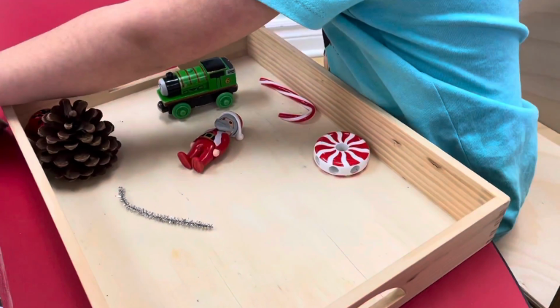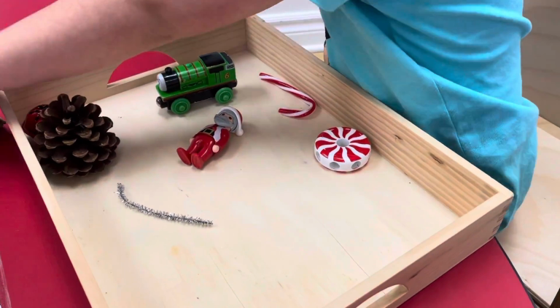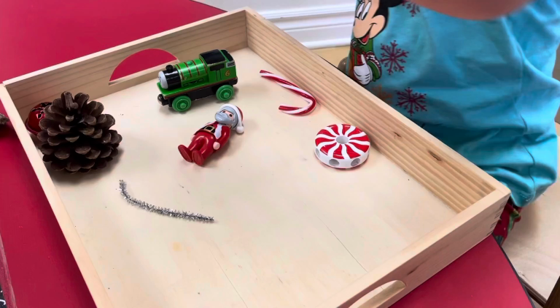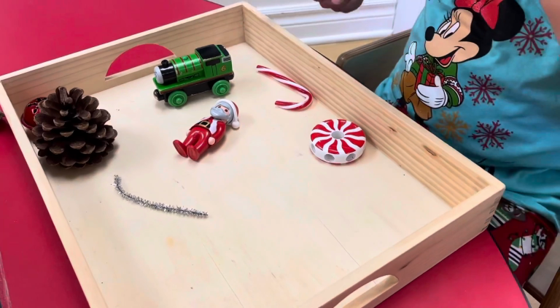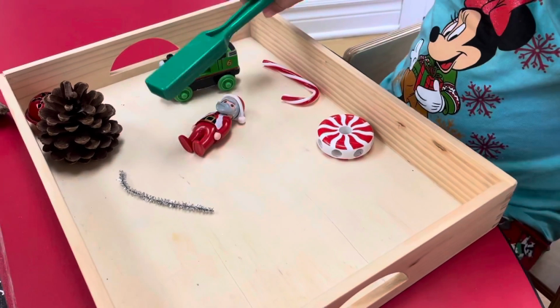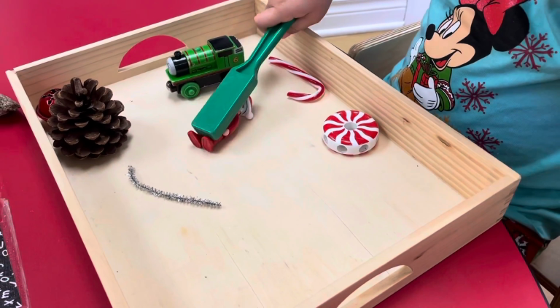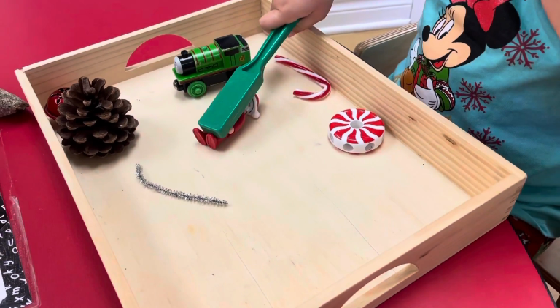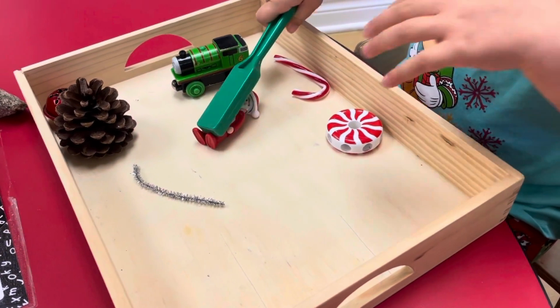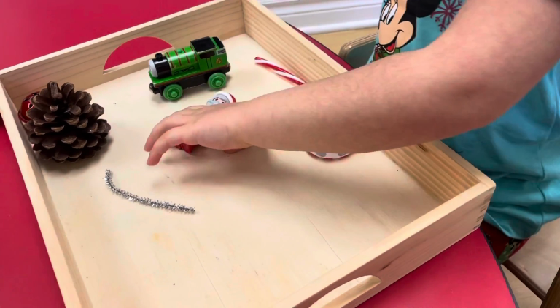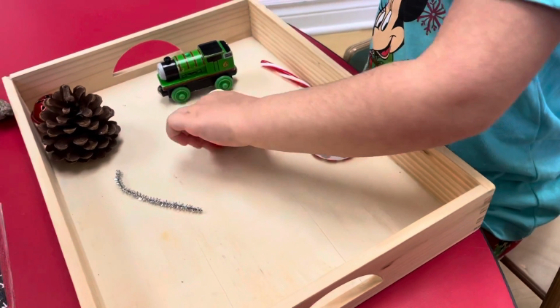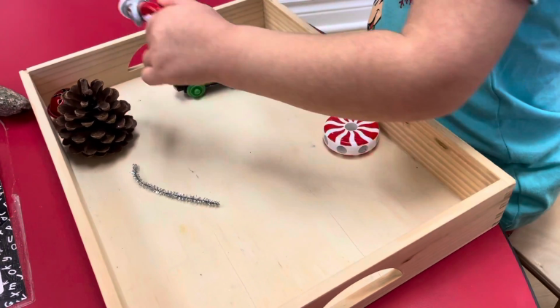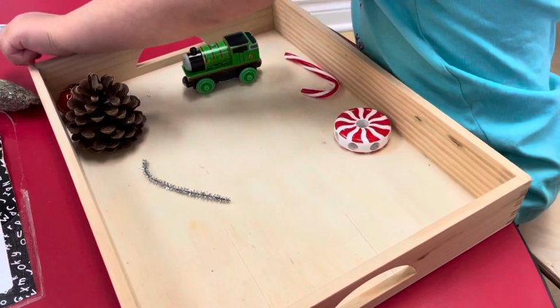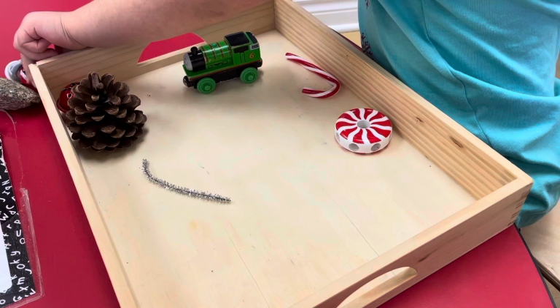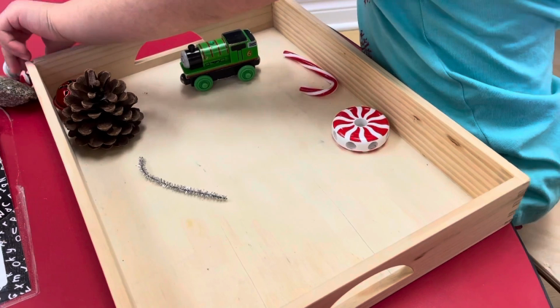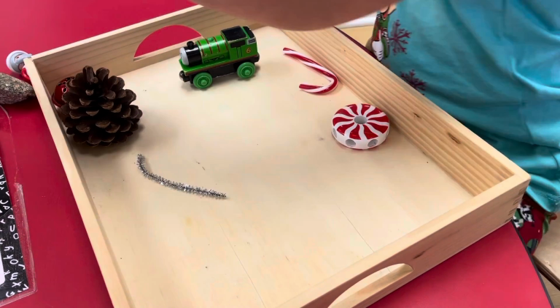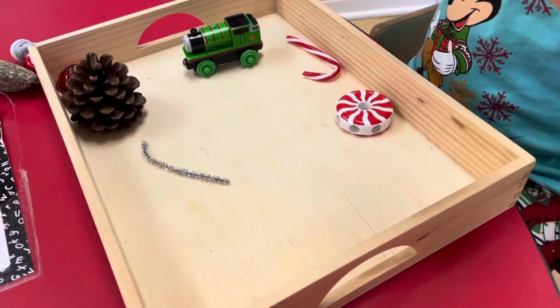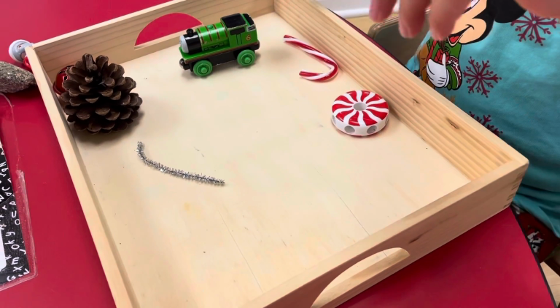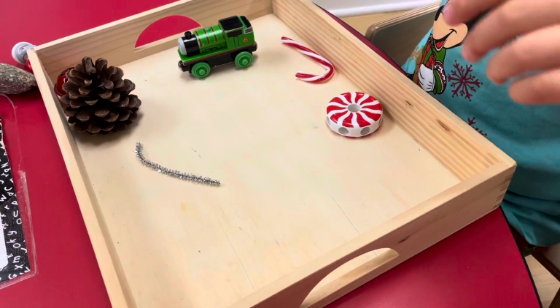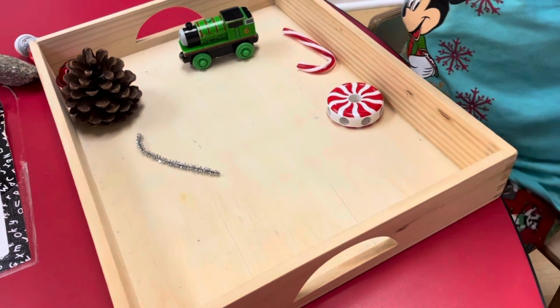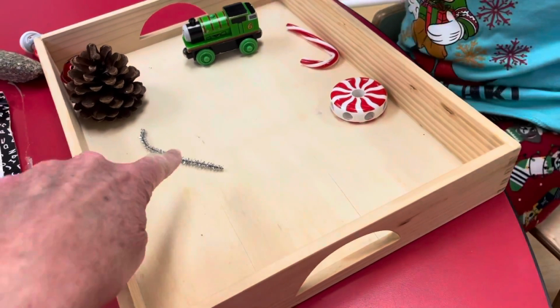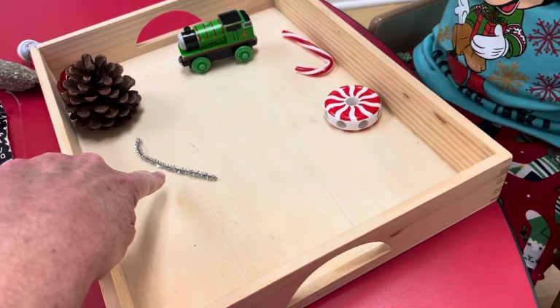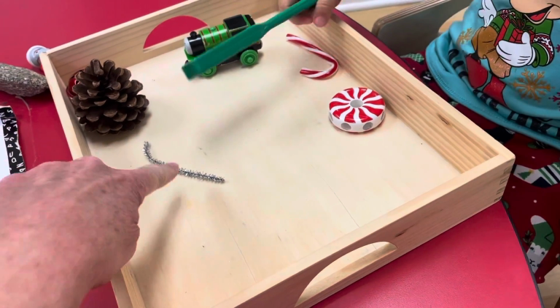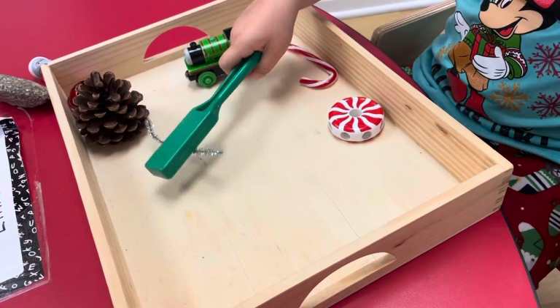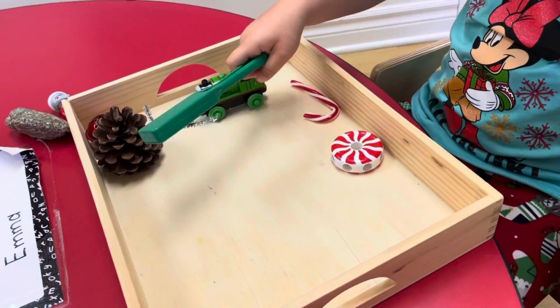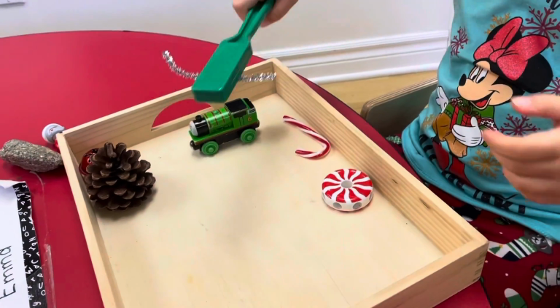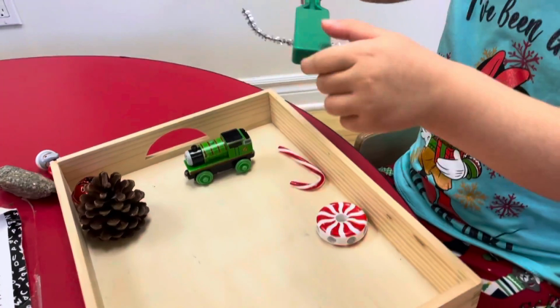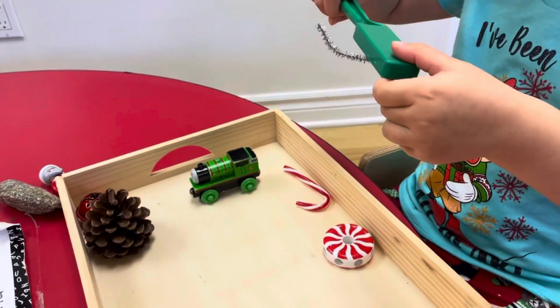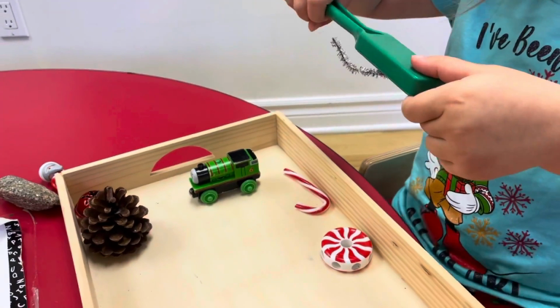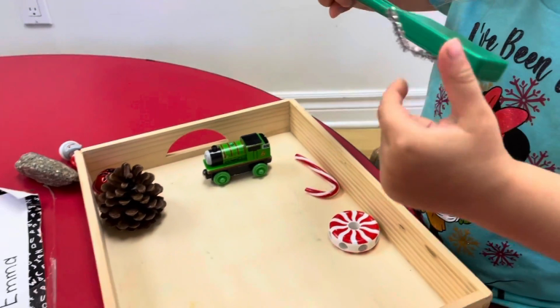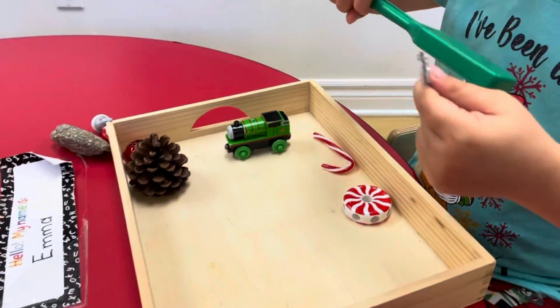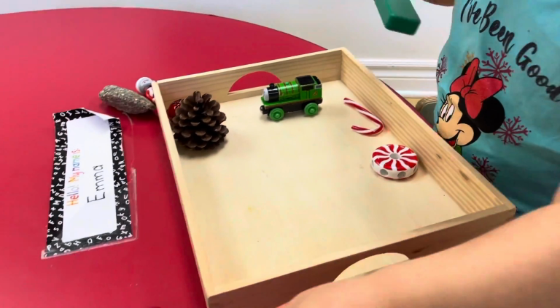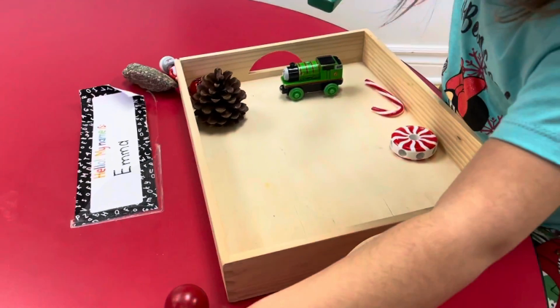What about Santa? Is he magnetic? No. You can put him with the rock. What about the pipe cleaner? This is the pipe cleaner. Is it magnetic? Yes it is. Good job.